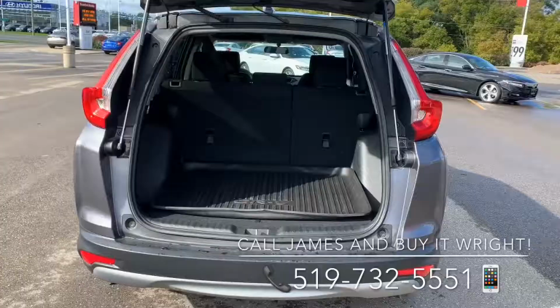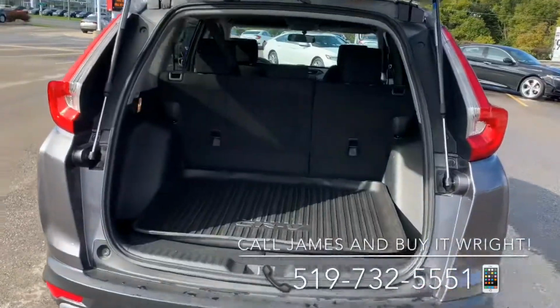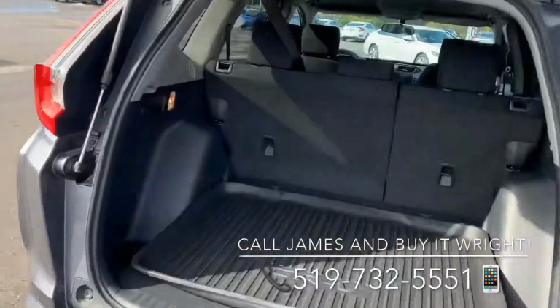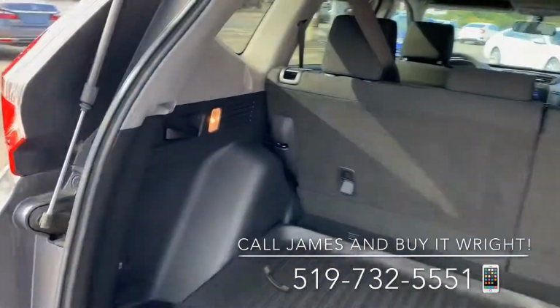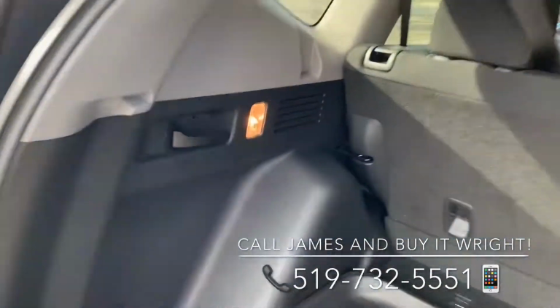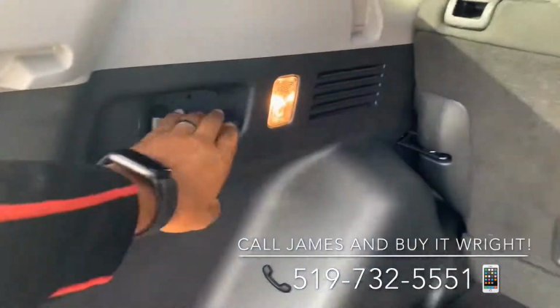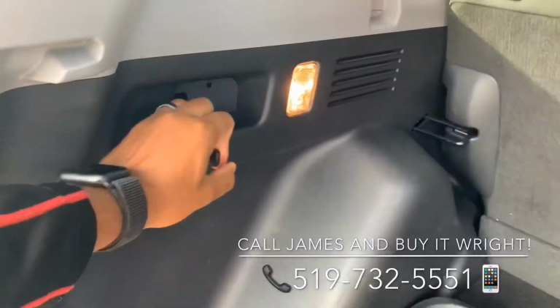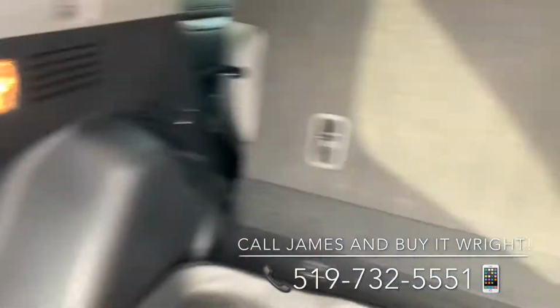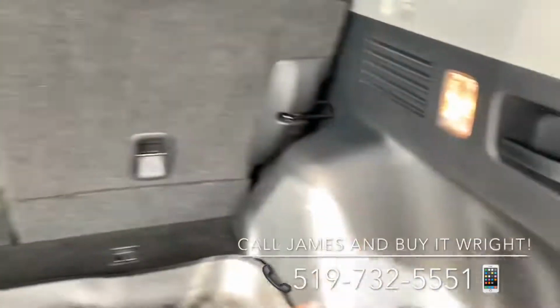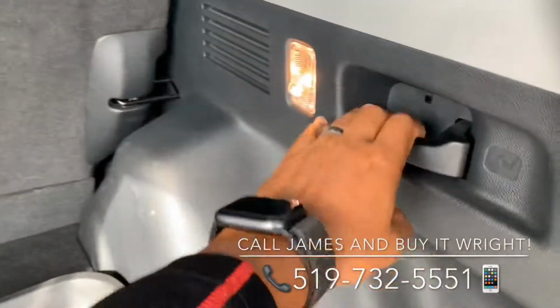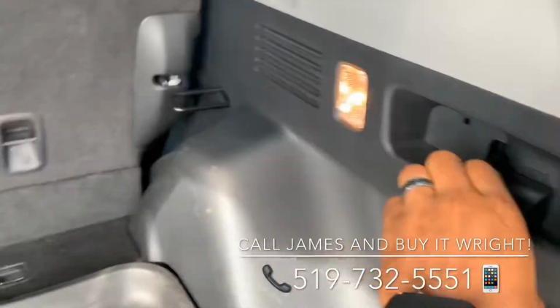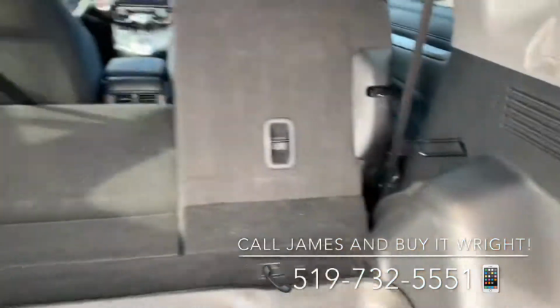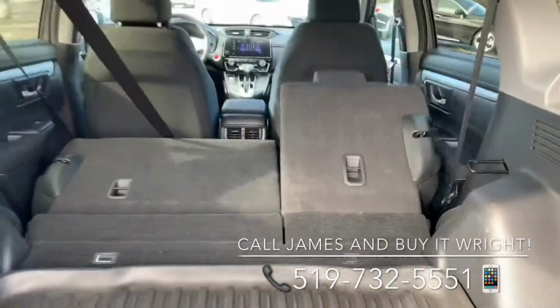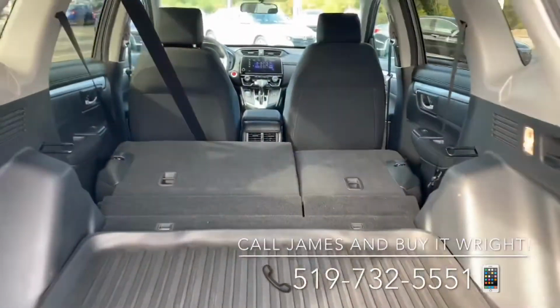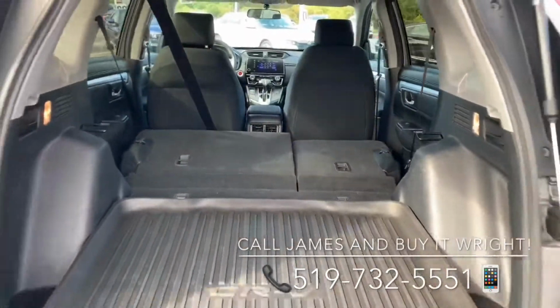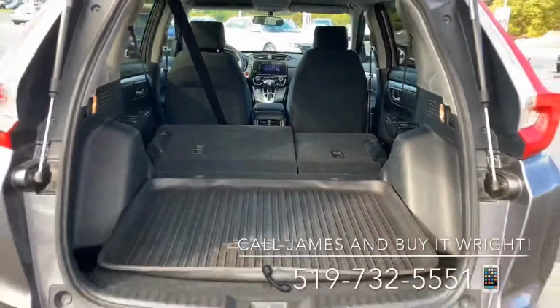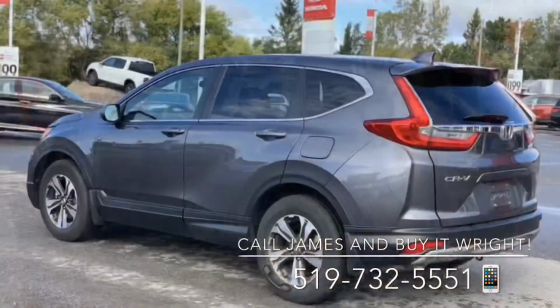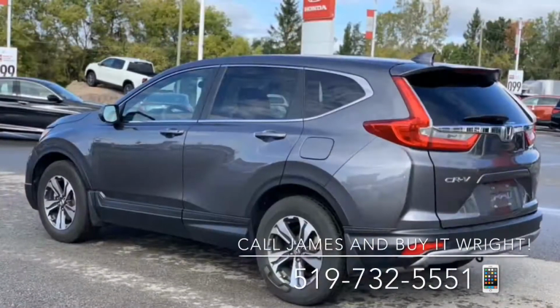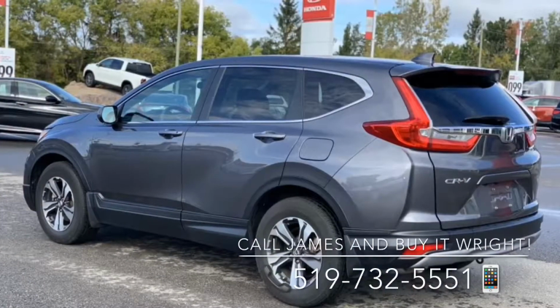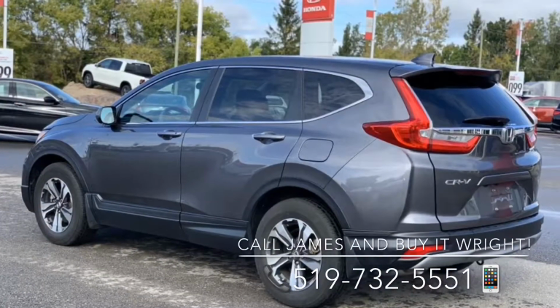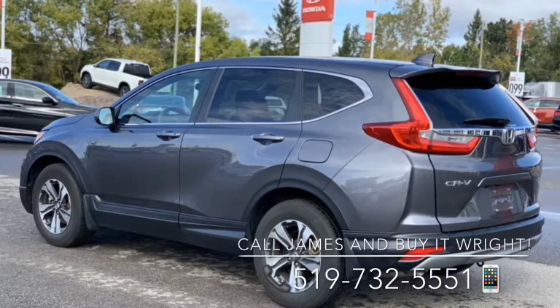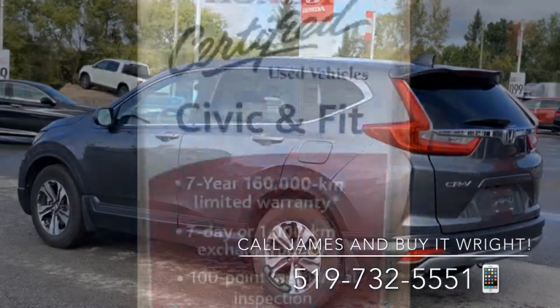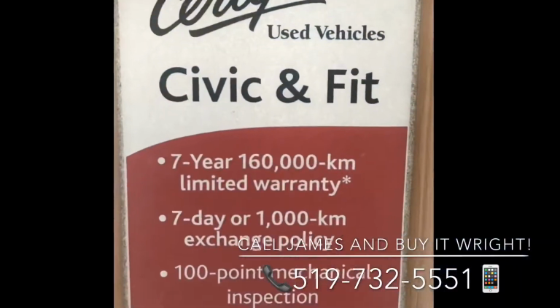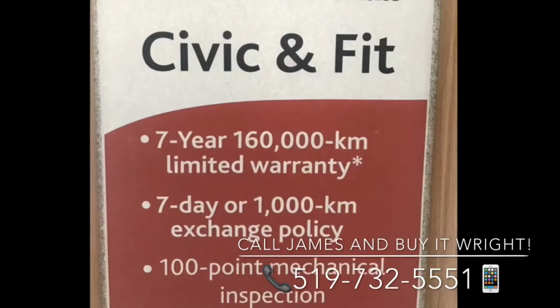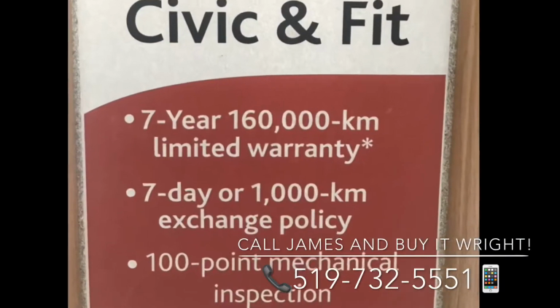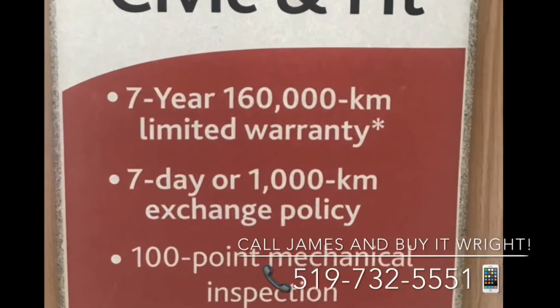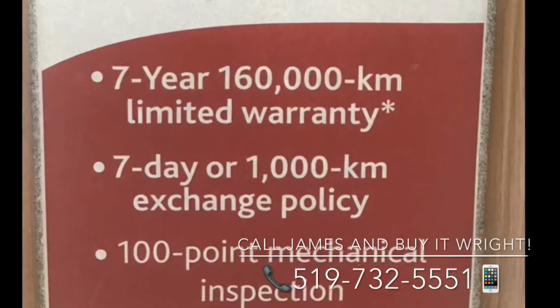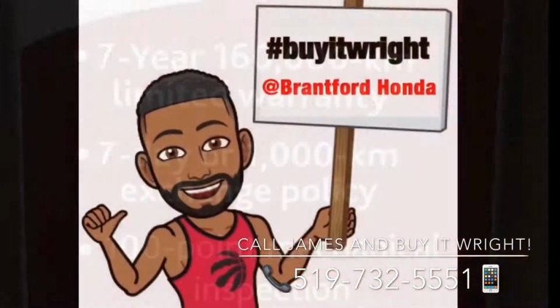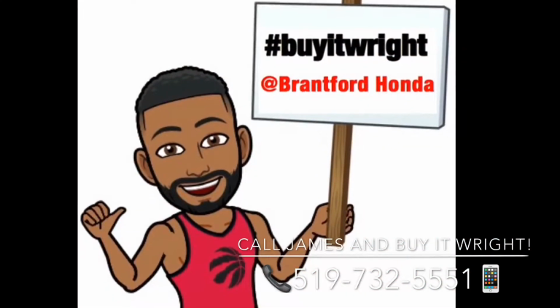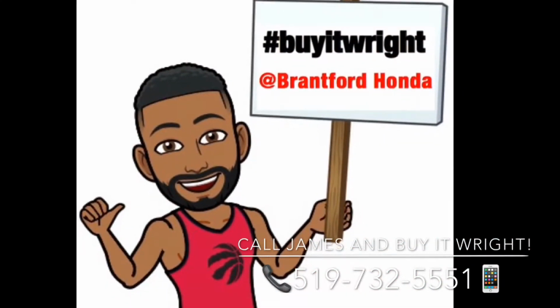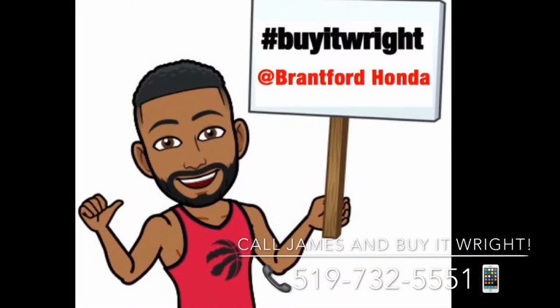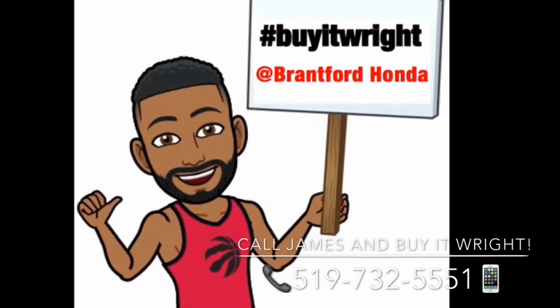In the back you'll notice loads of cargo space, which you can double down on with a simple pull of a lever. For inquiries or to book a test drive, give me a call today at 519-732-5551, and buy it right!